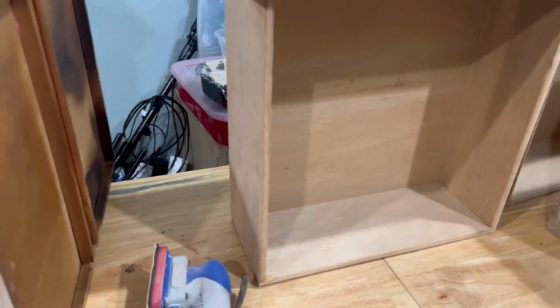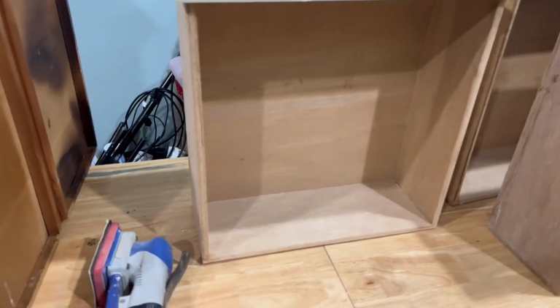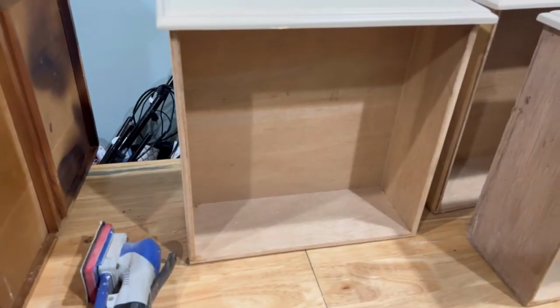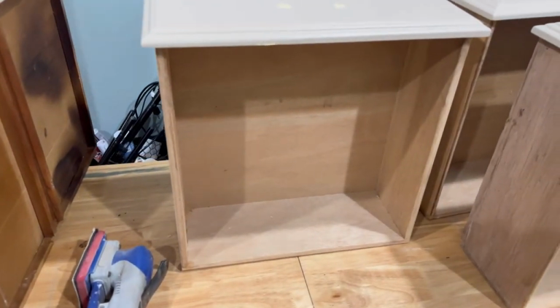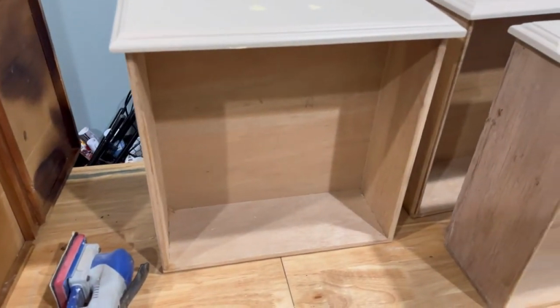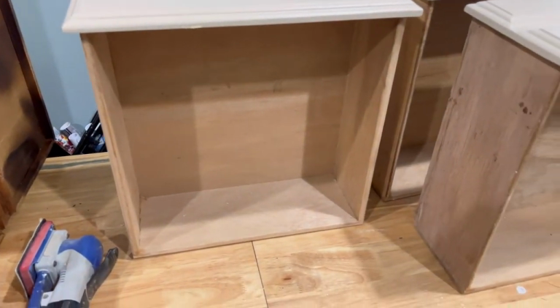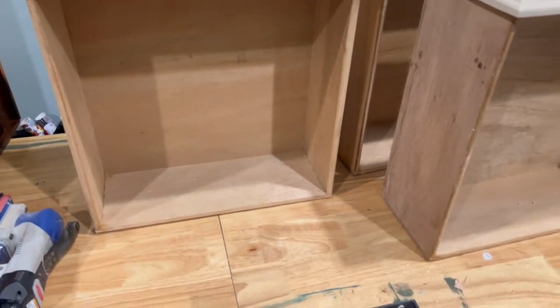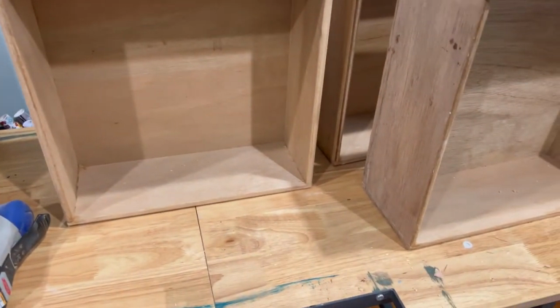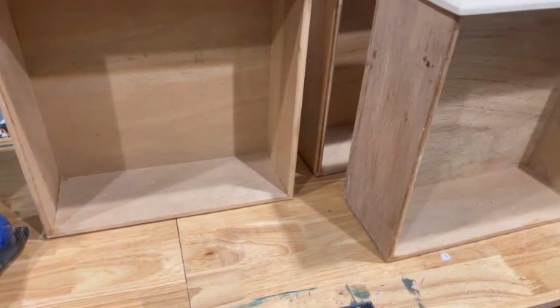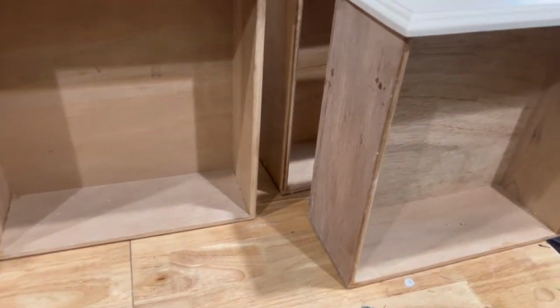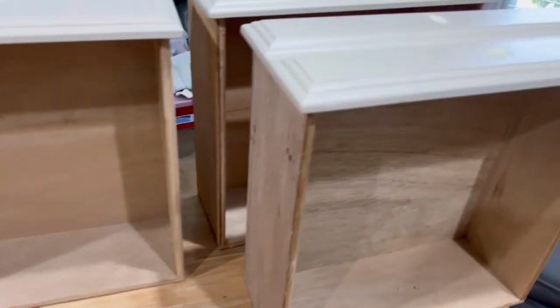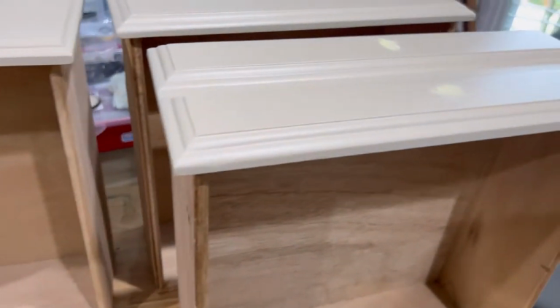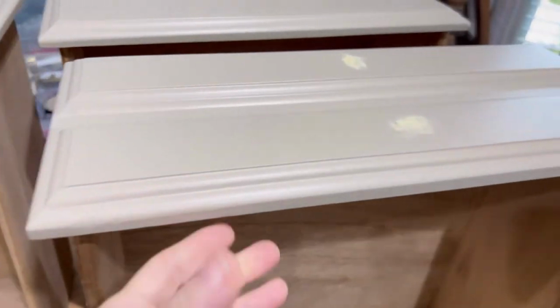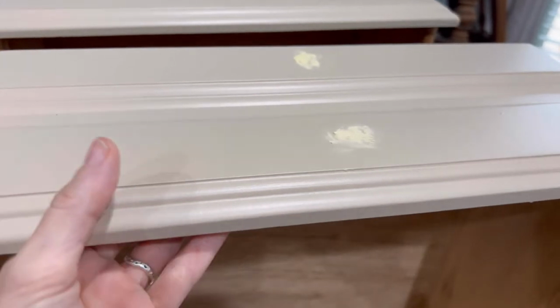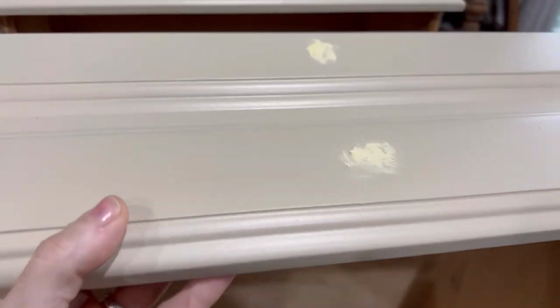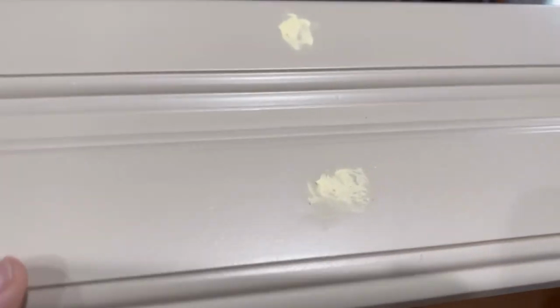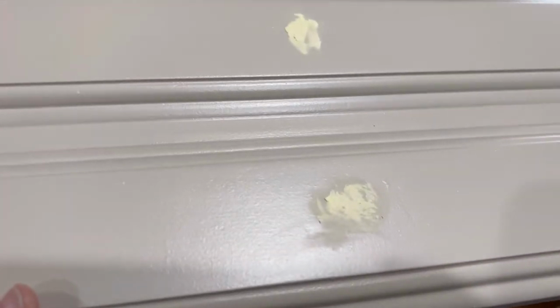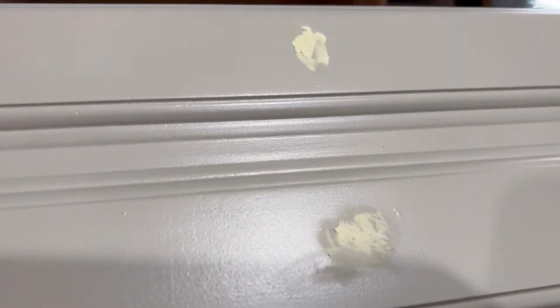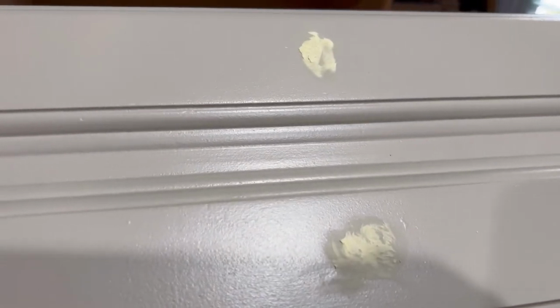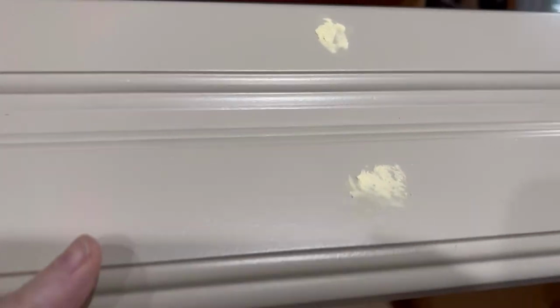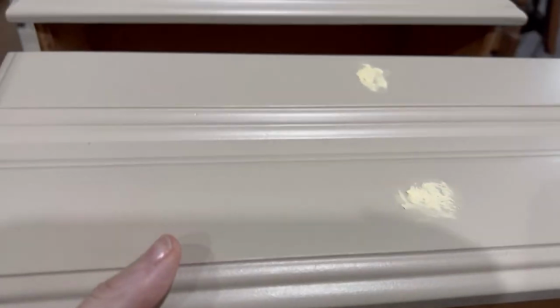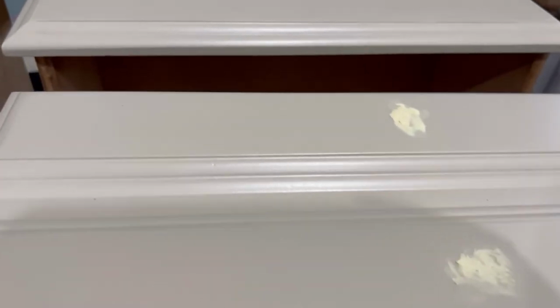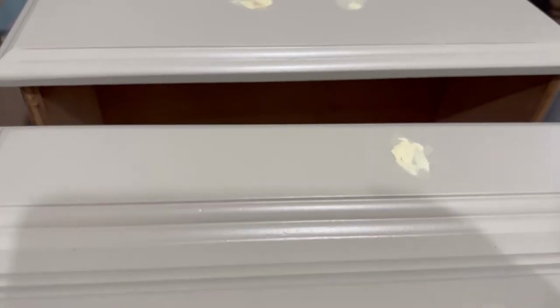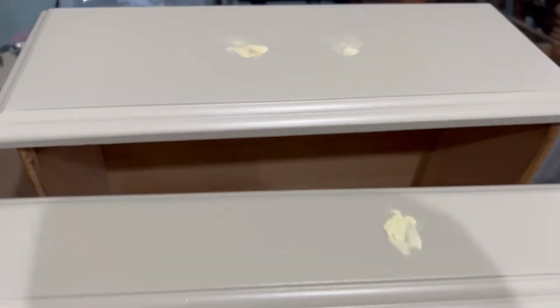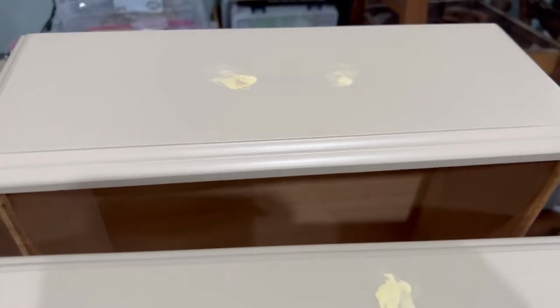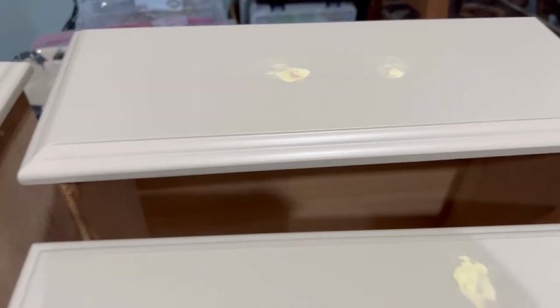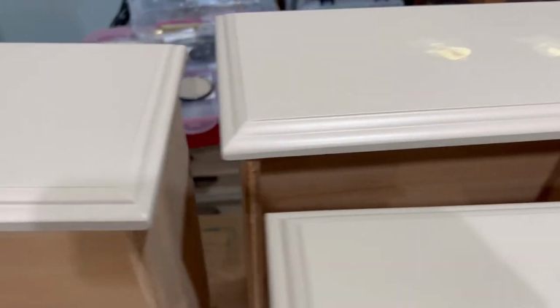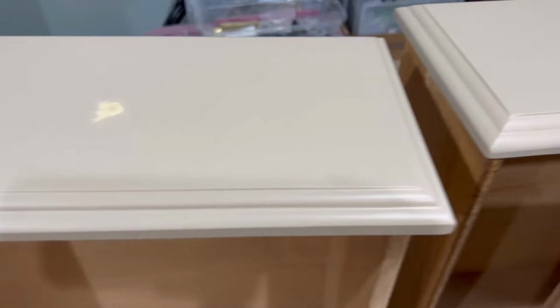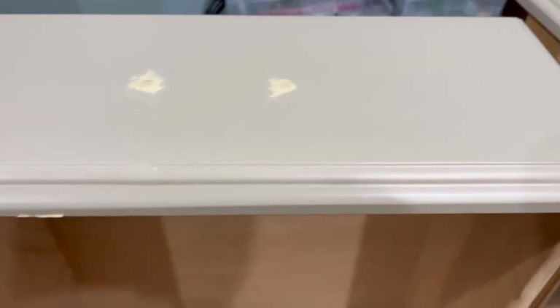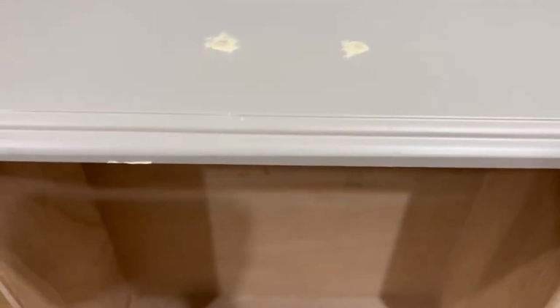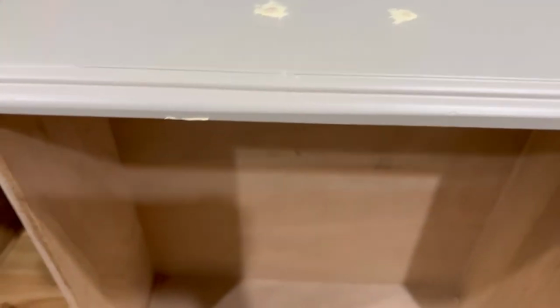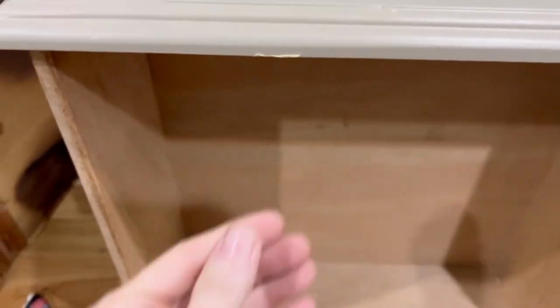After I got finished painting the drawer fronts, I didn't like how I could still see where that hardware was, so I ended up putting more putty and sanding and having to repaint the fronts of these.